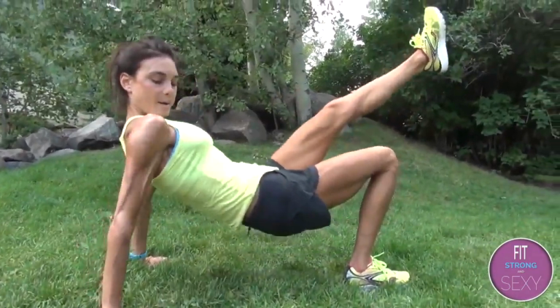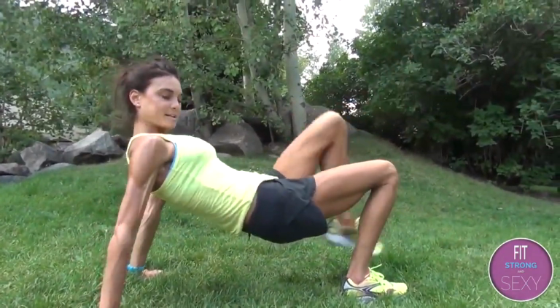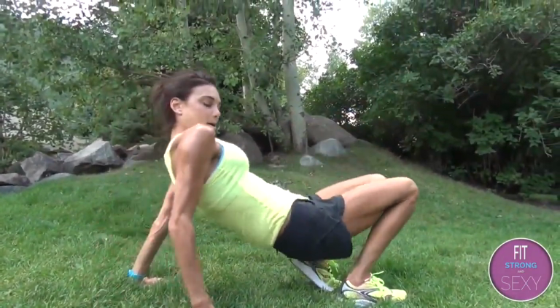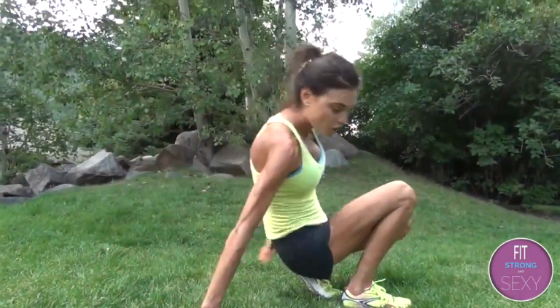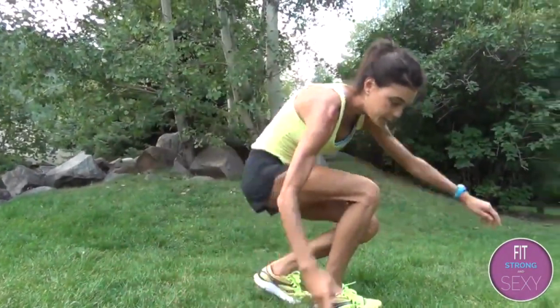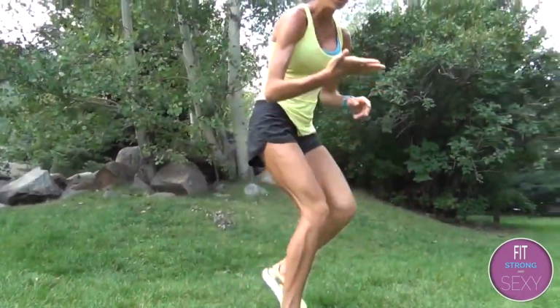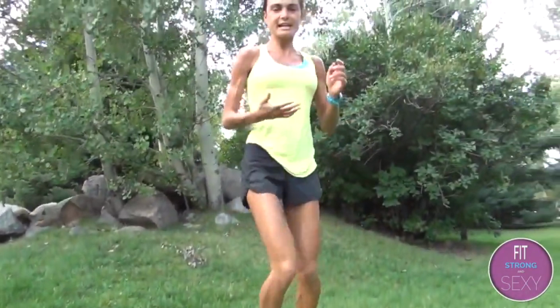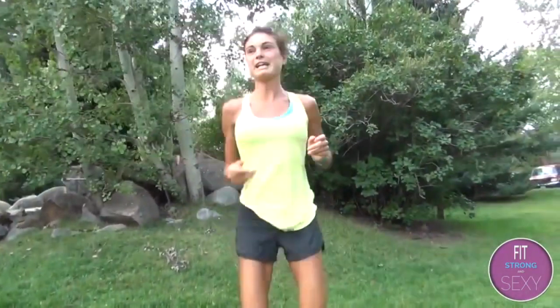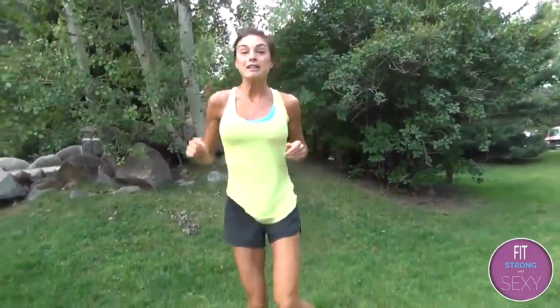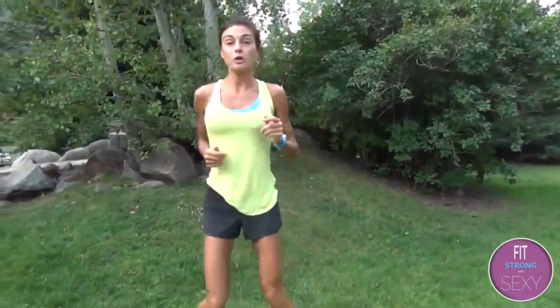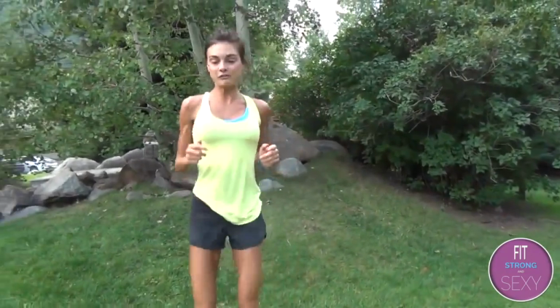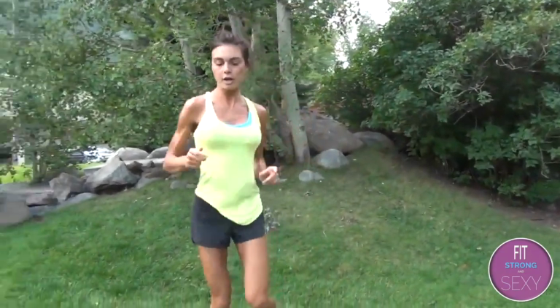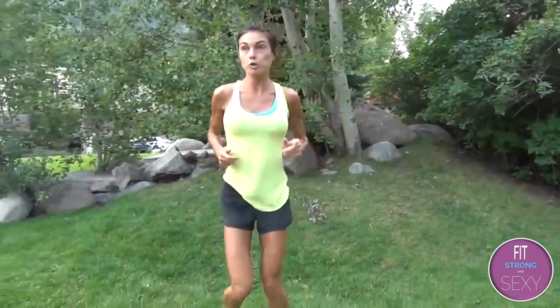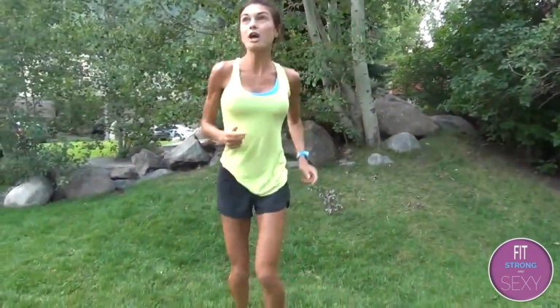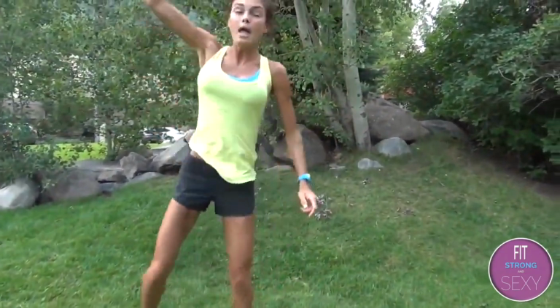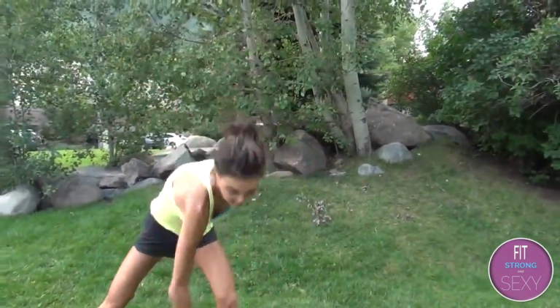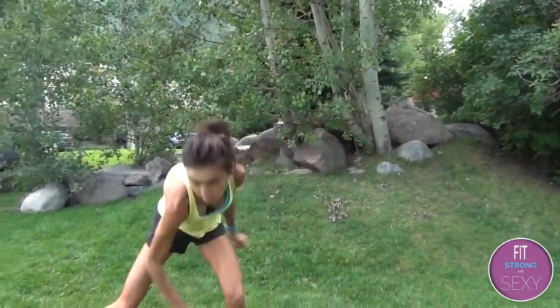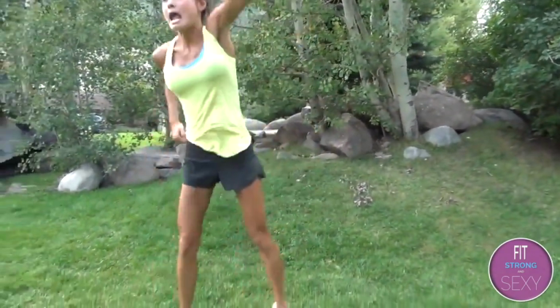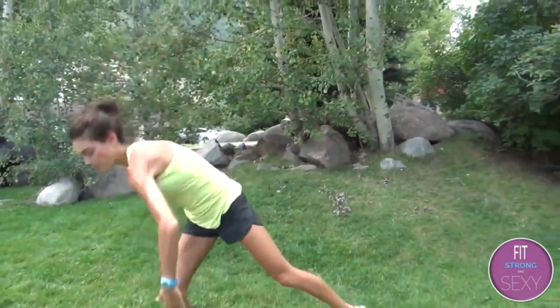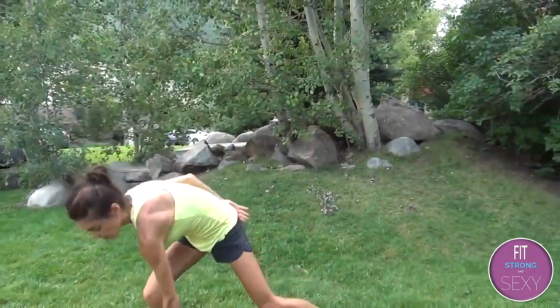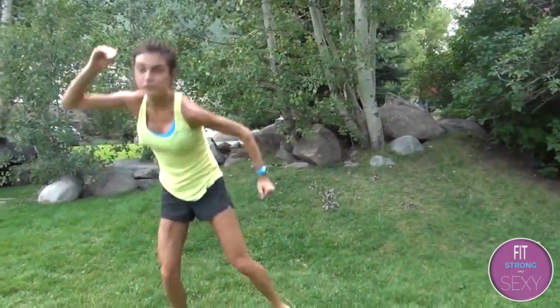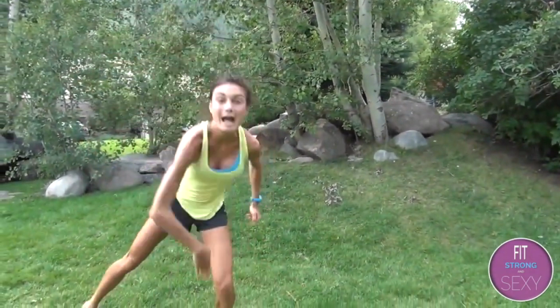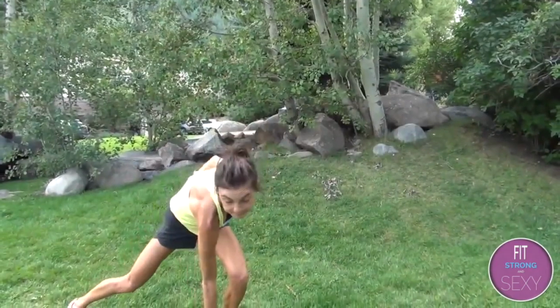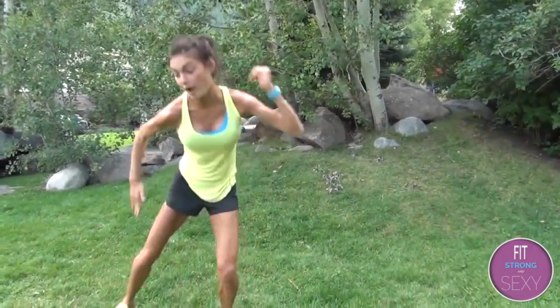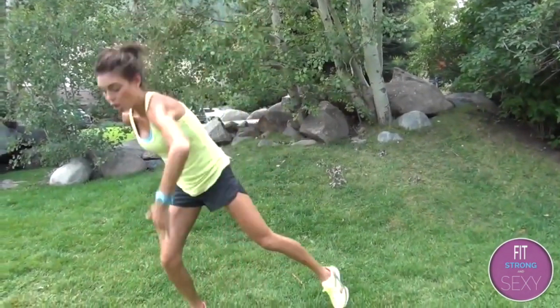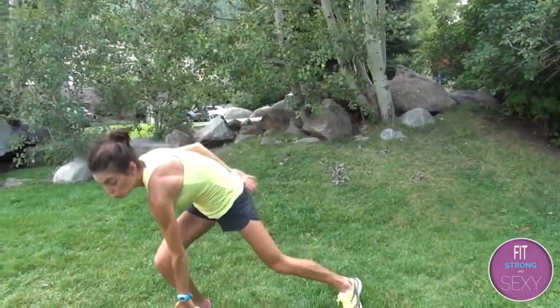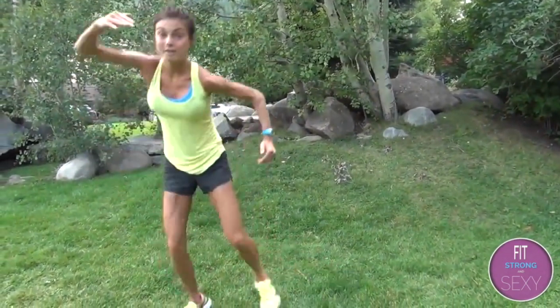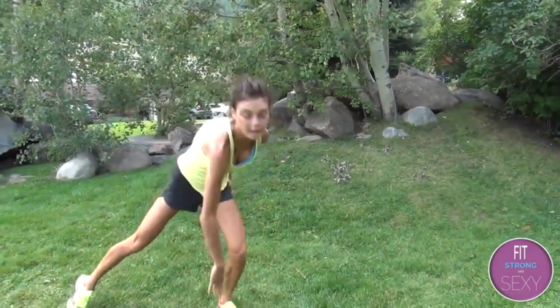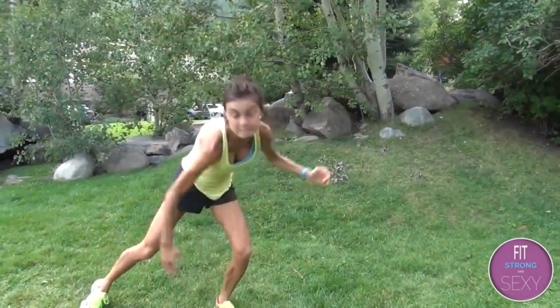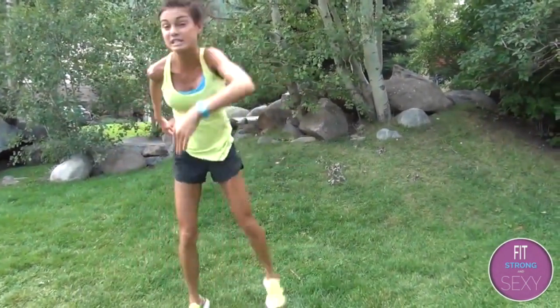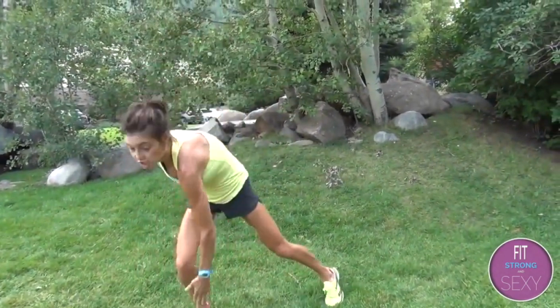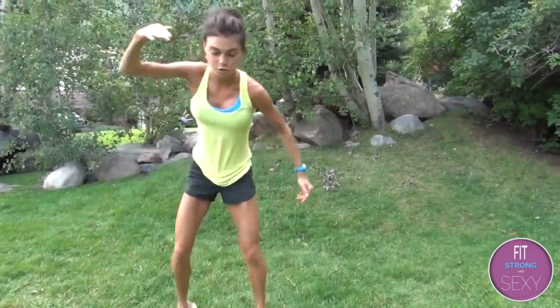Jog it out 20 seconds, then we go to hit the floor — where you reach up and hit the floor and jump, reach up, hit the floor again.